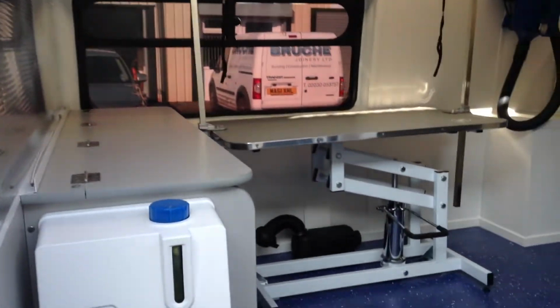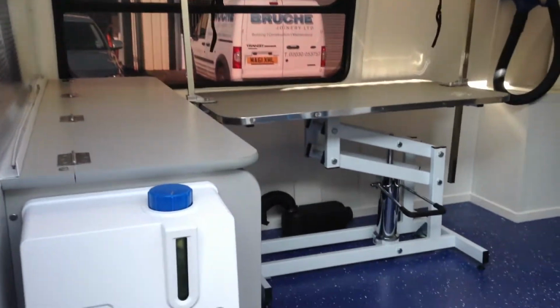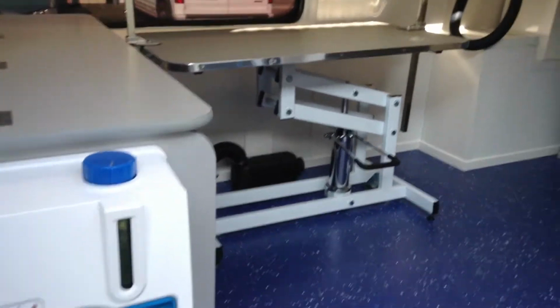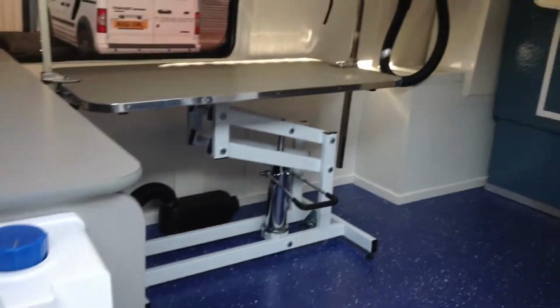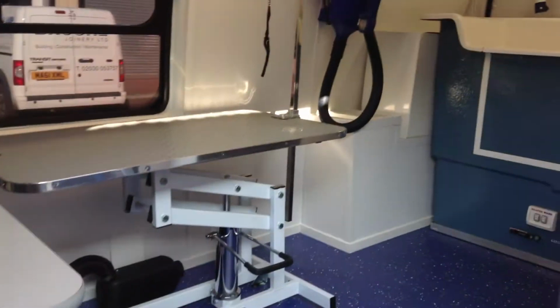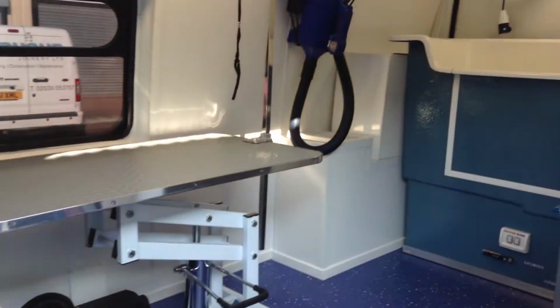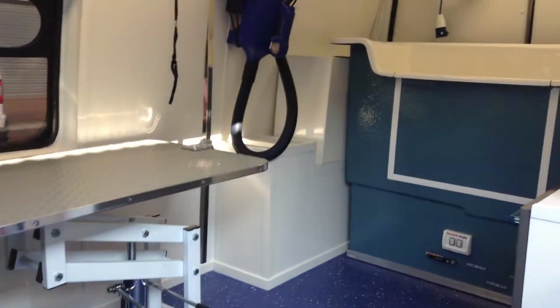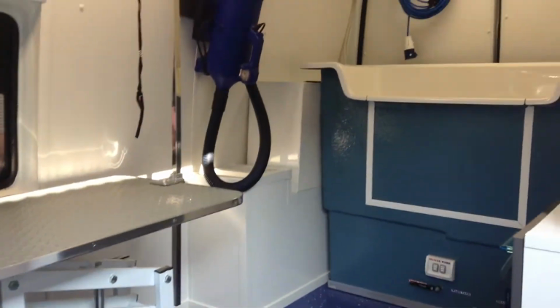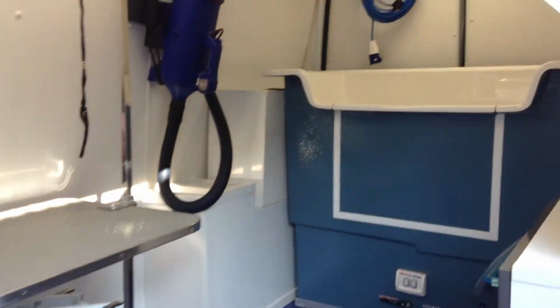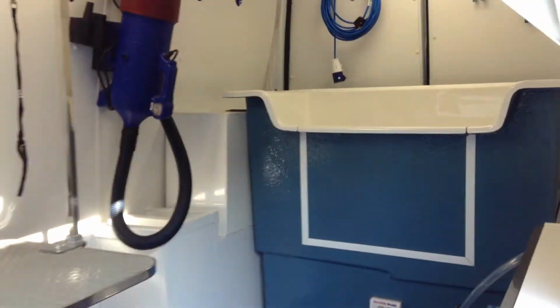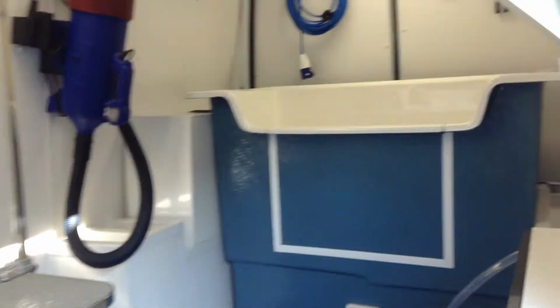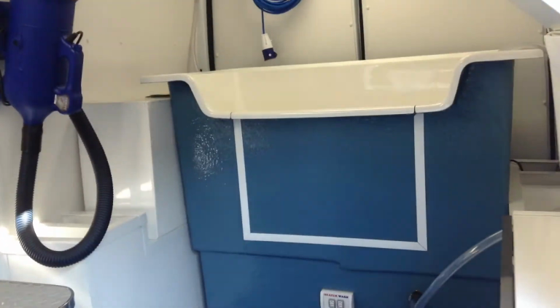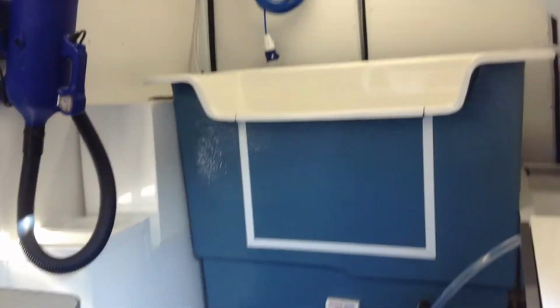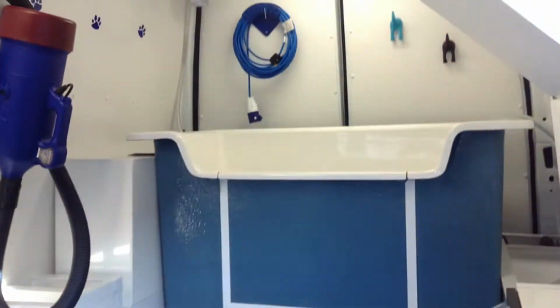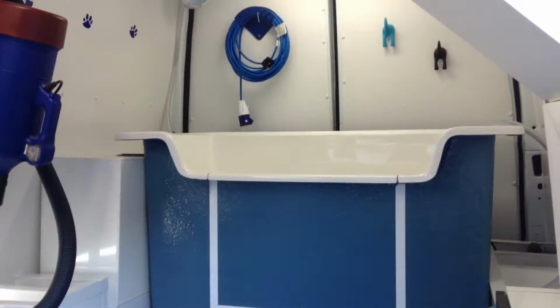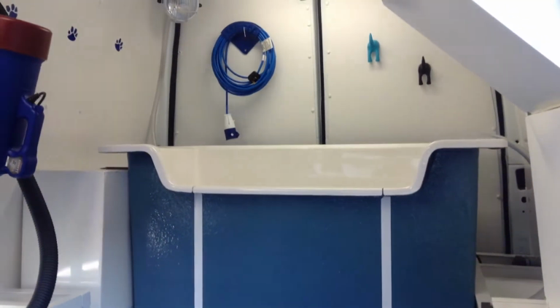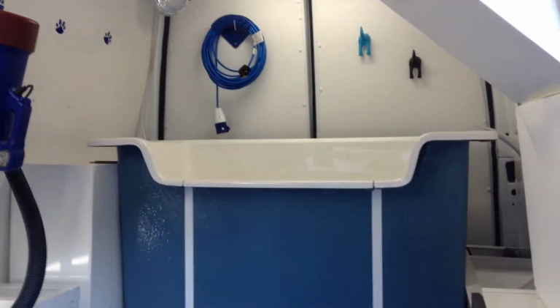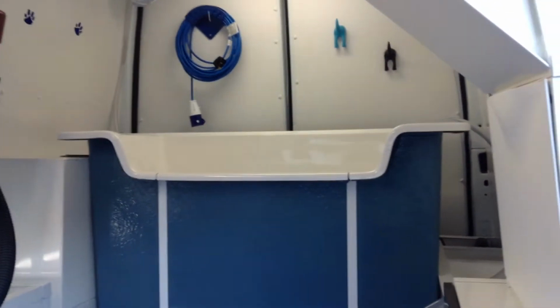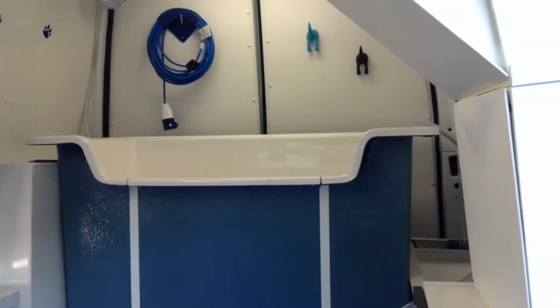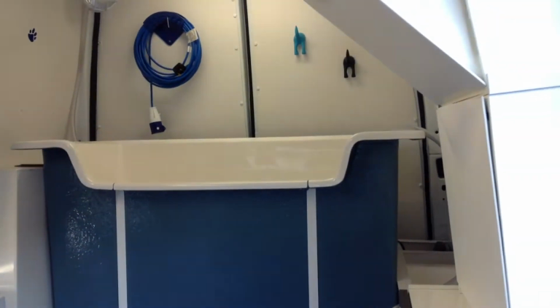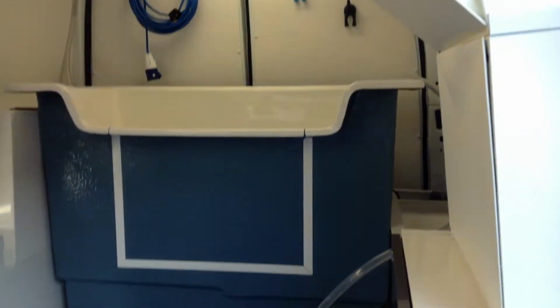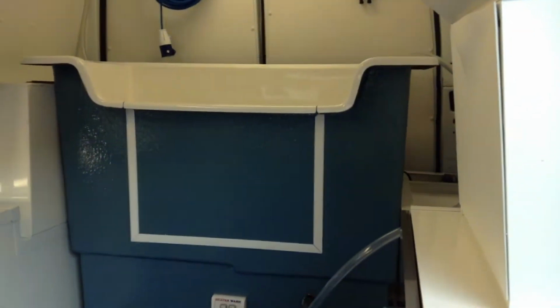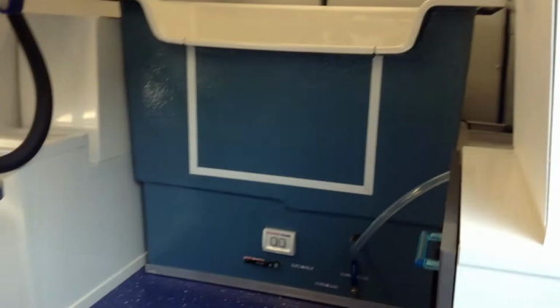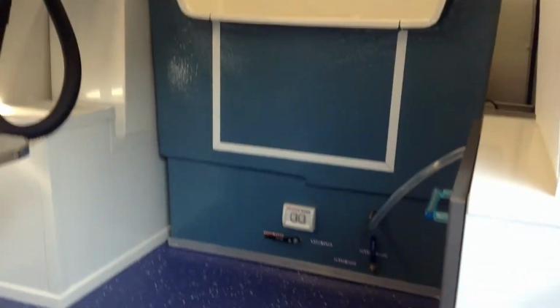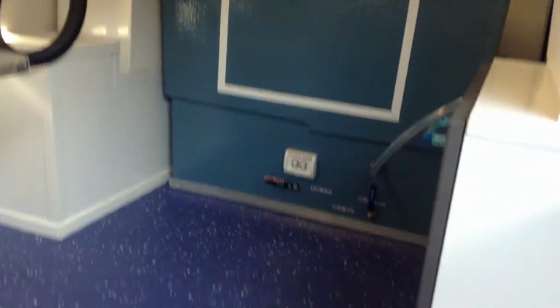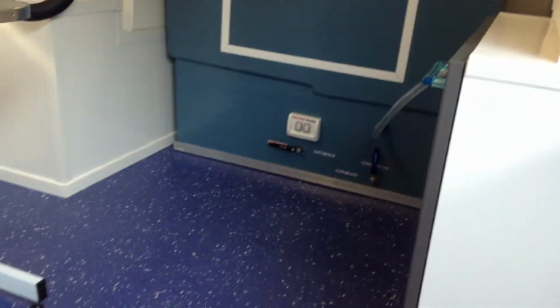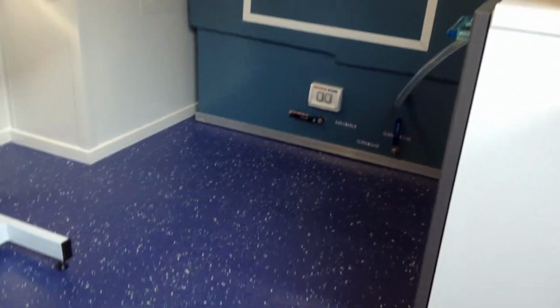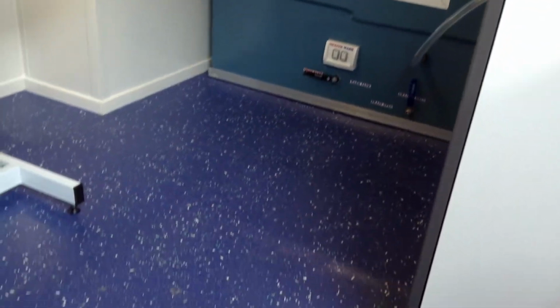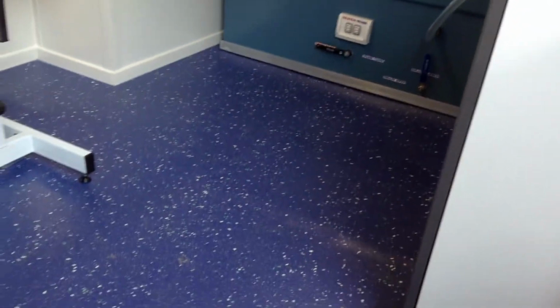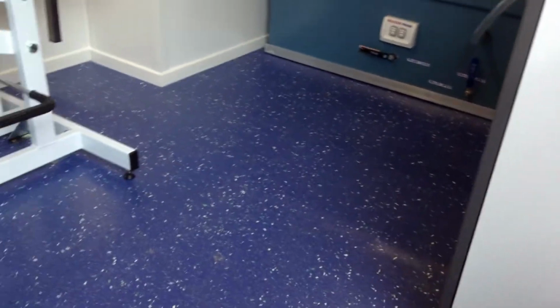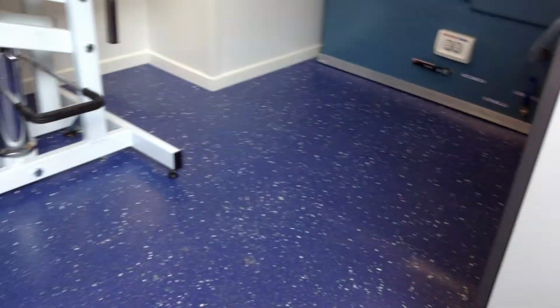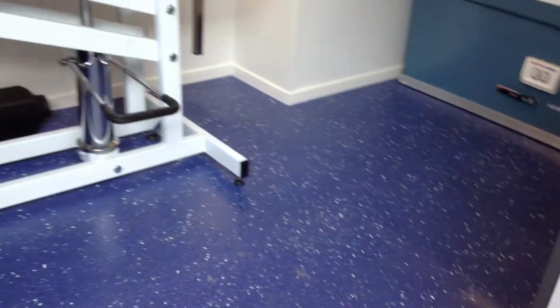There we go — you can look at it inside. It's all finished to a very, very high standard throughout.